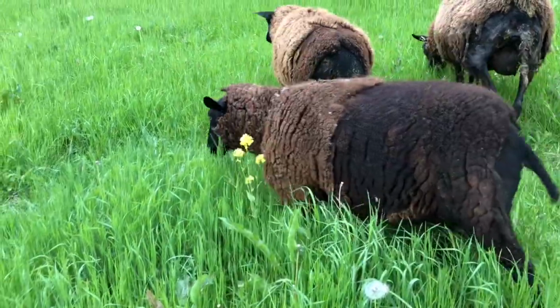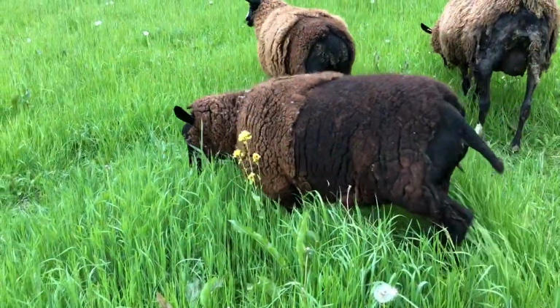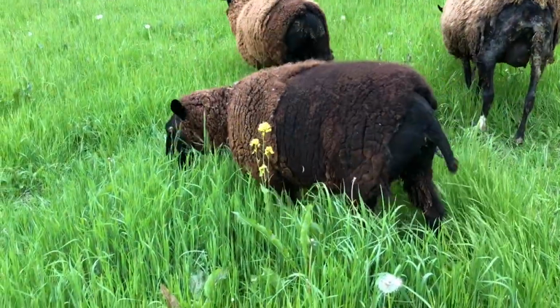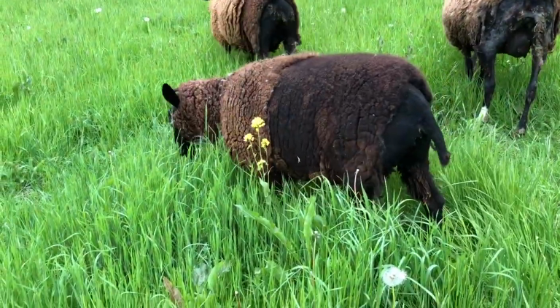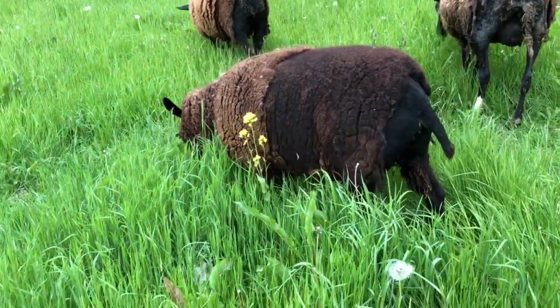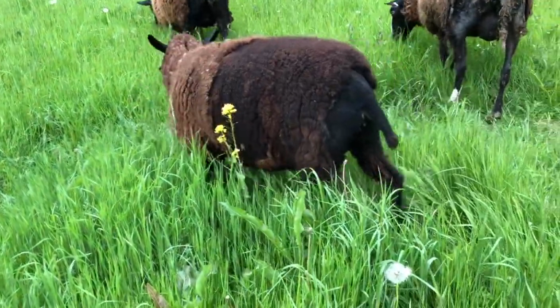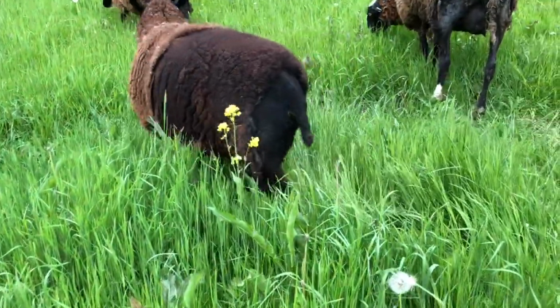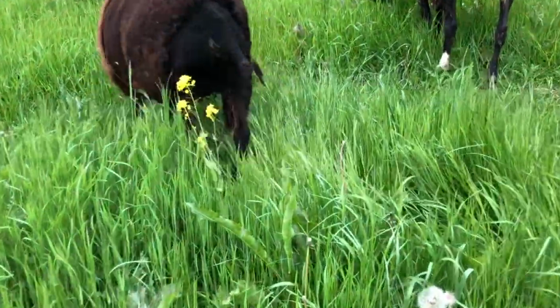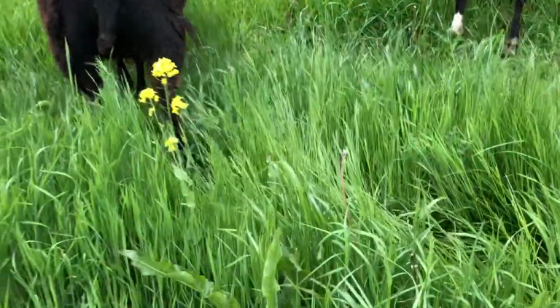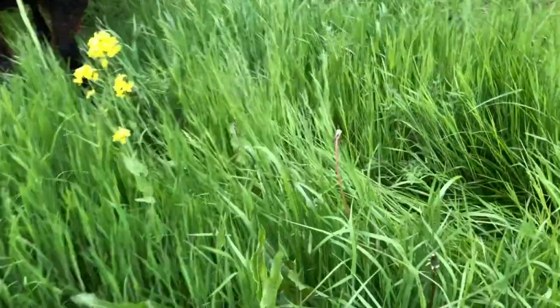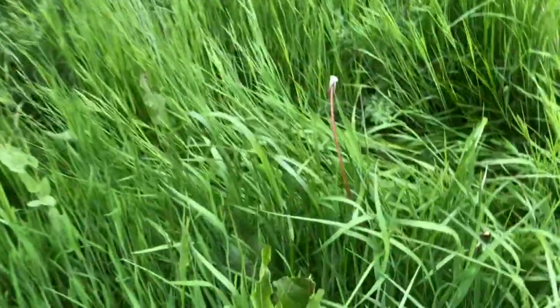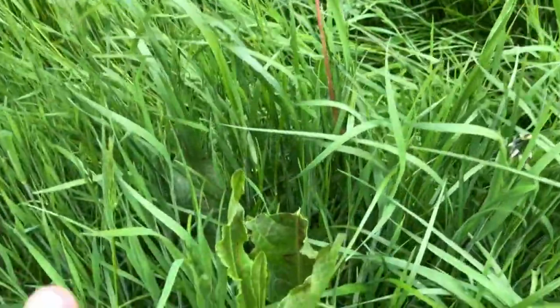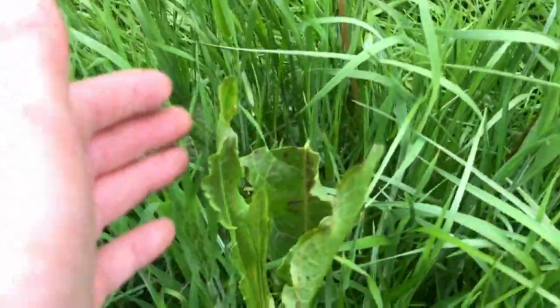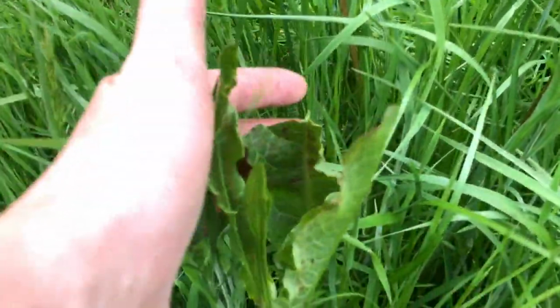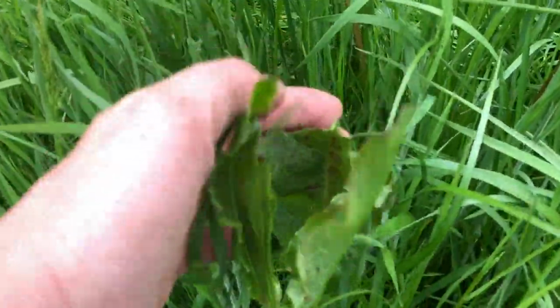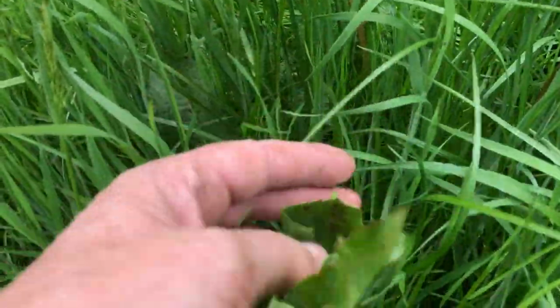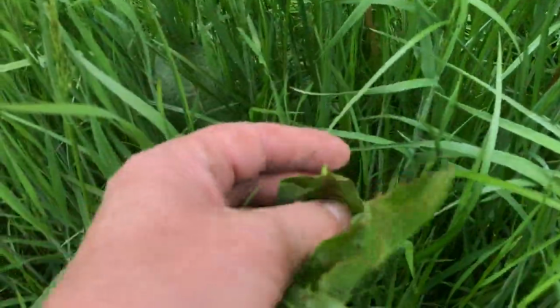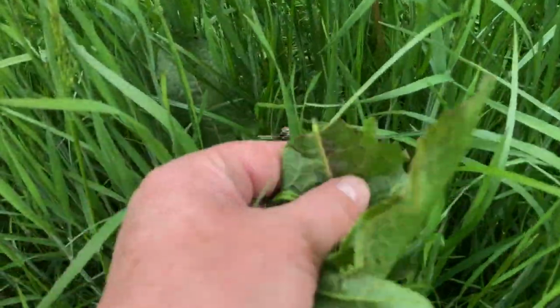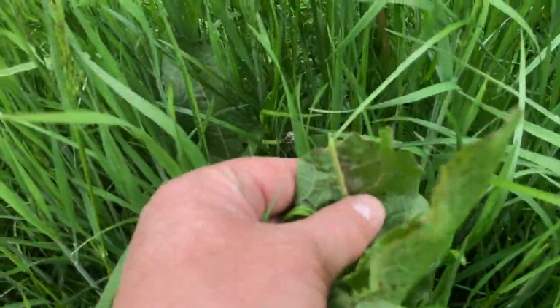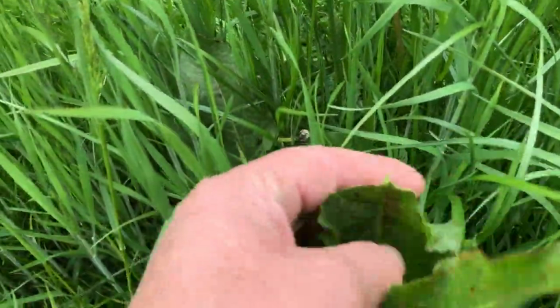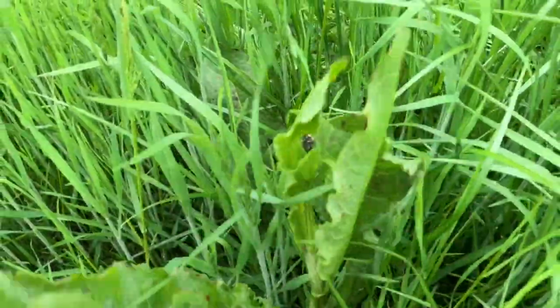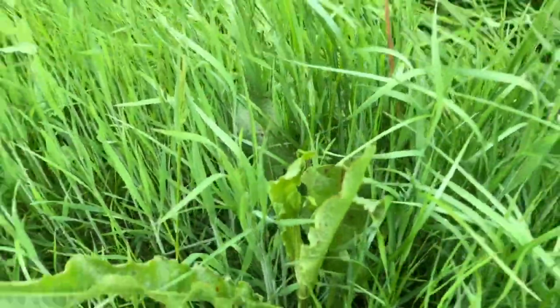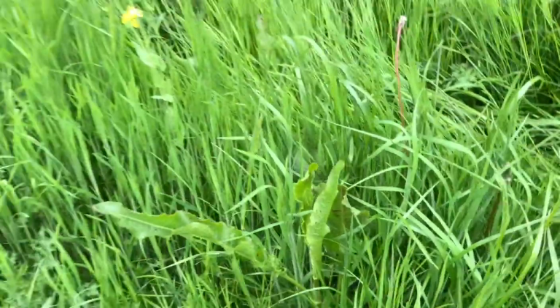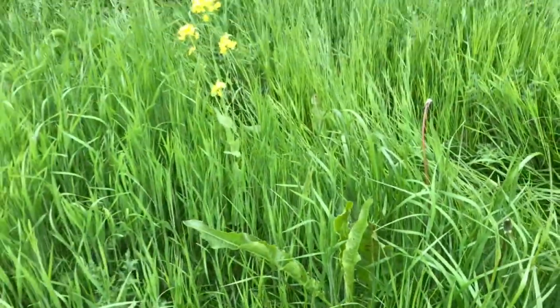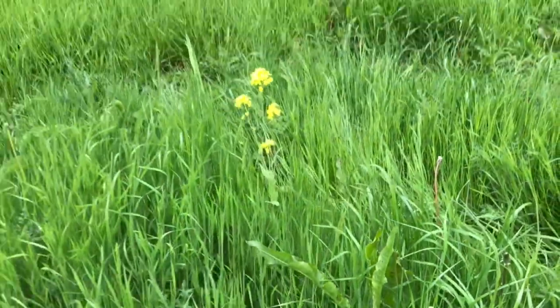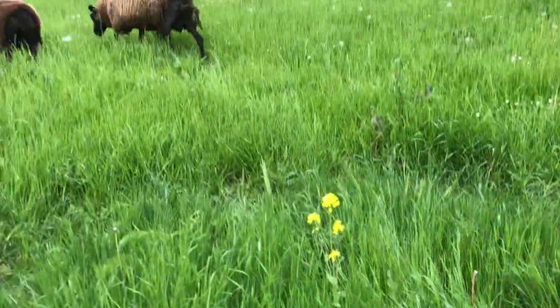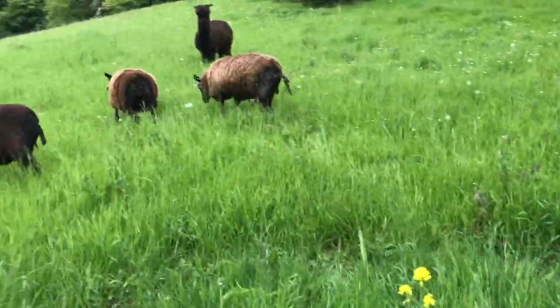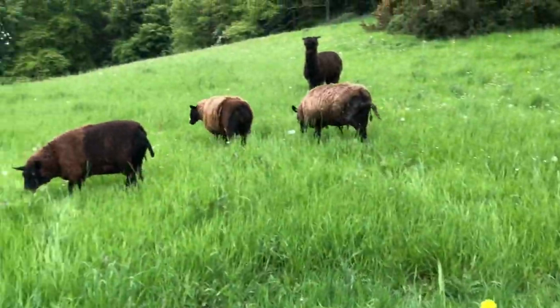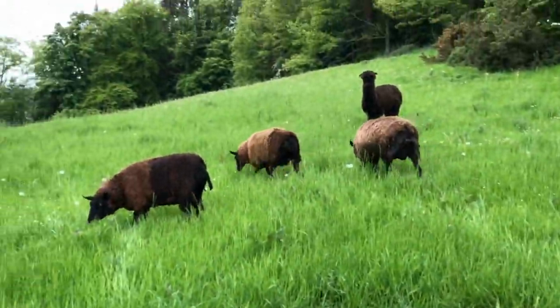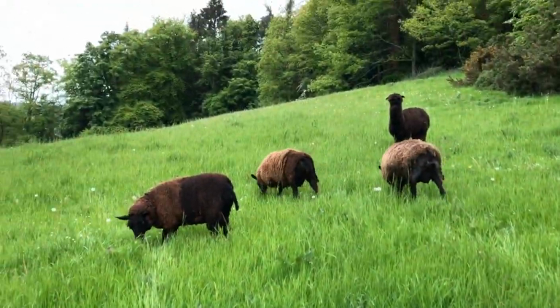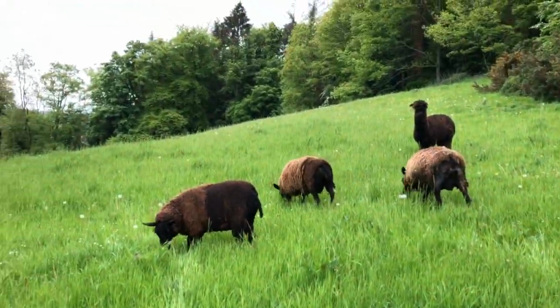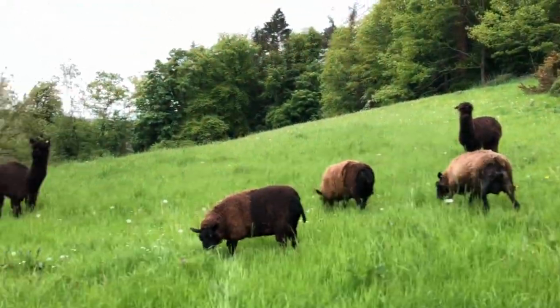And that one was eating a dock — she just took a mouthful. That's a dock, and look at that, that's a chunk of dock she just took a bite out of. So they eat dock as well.